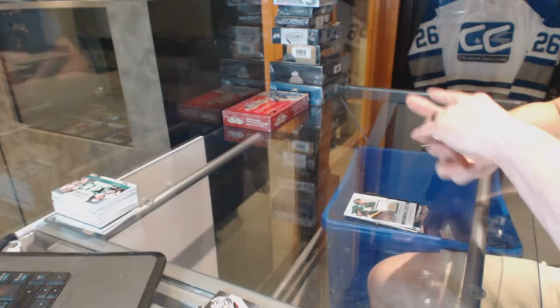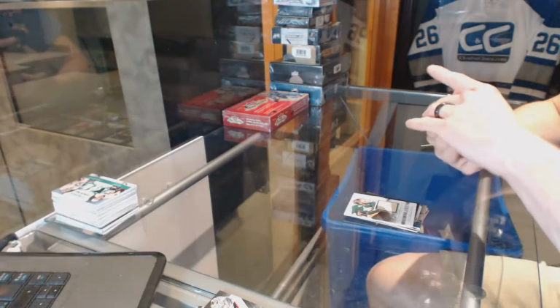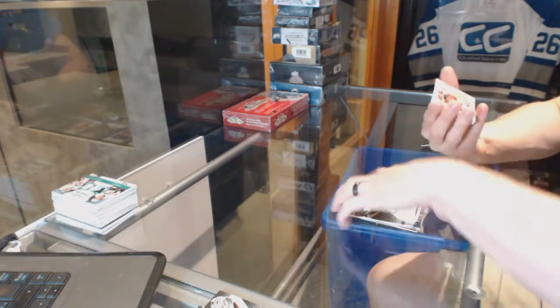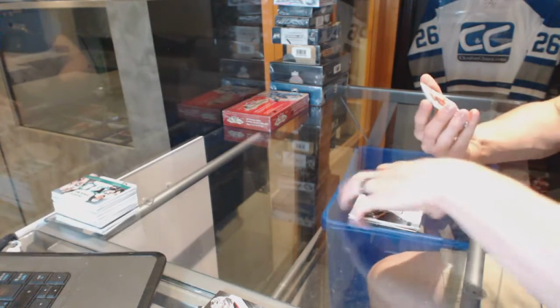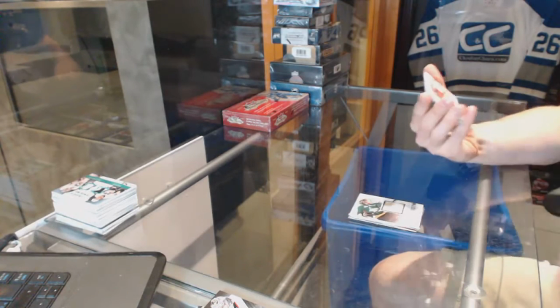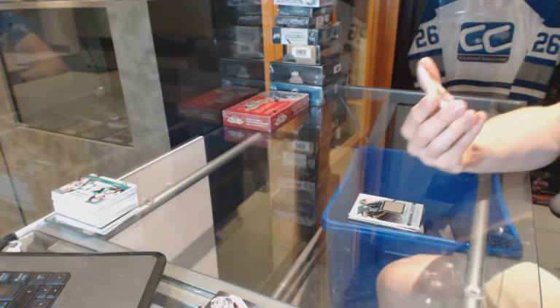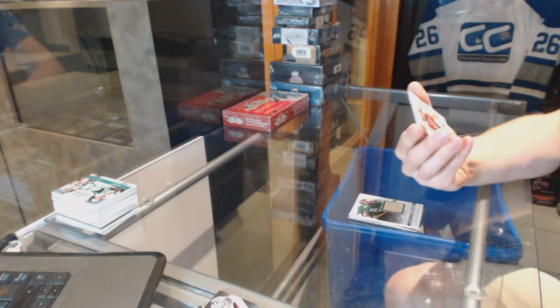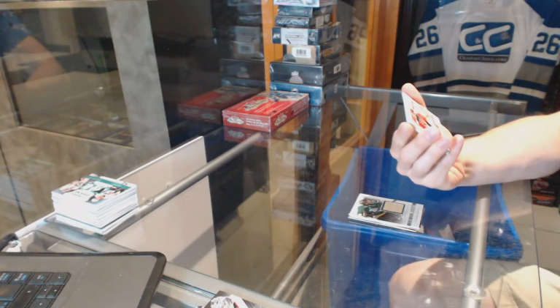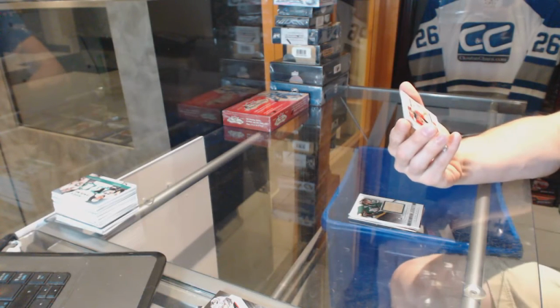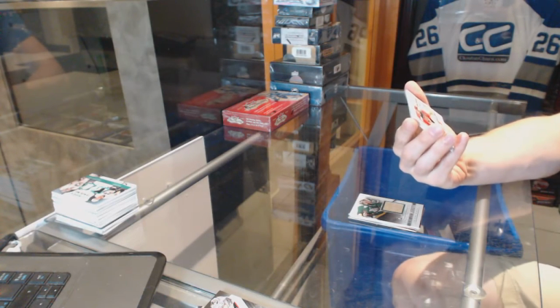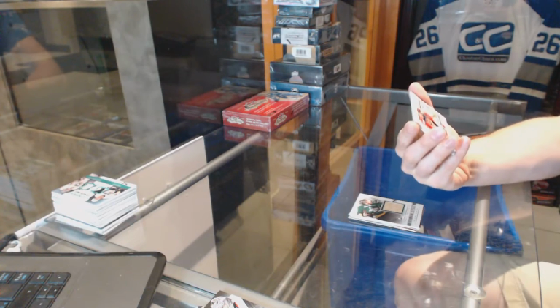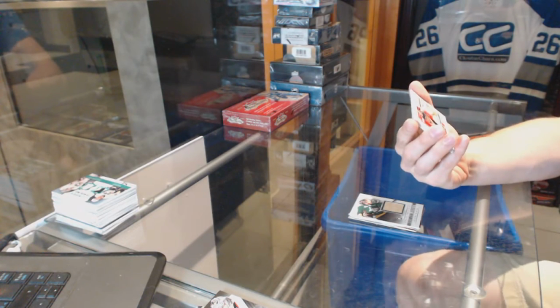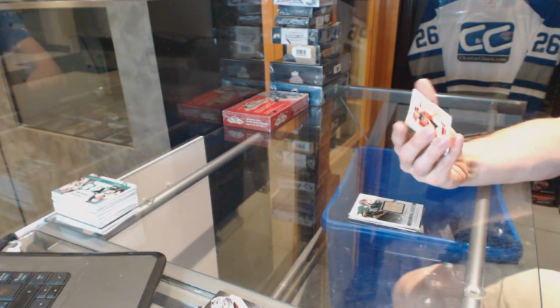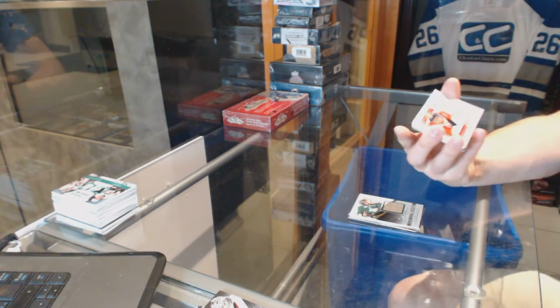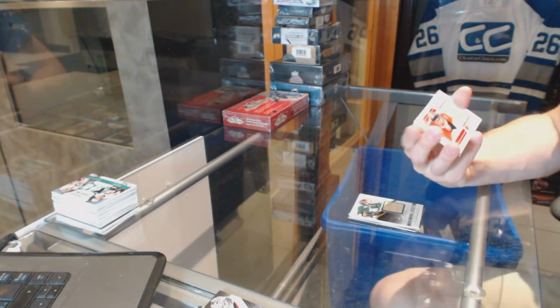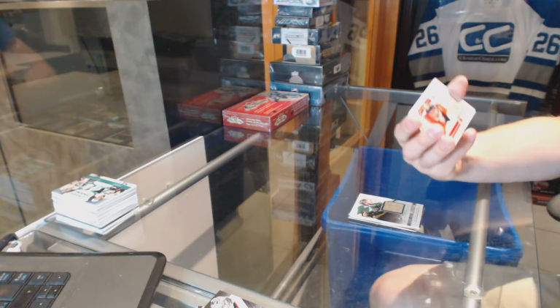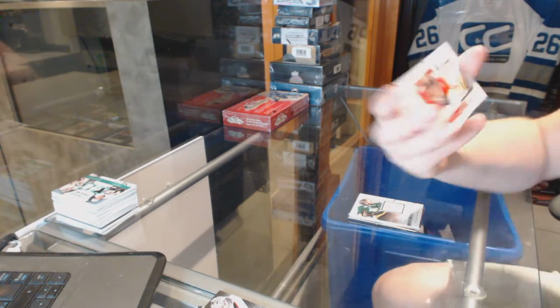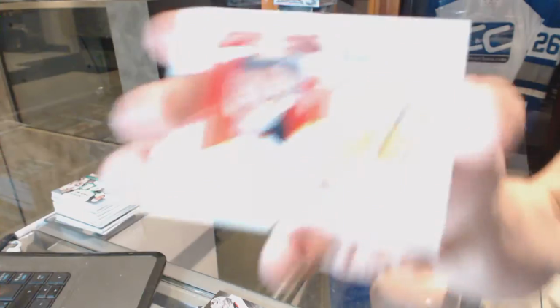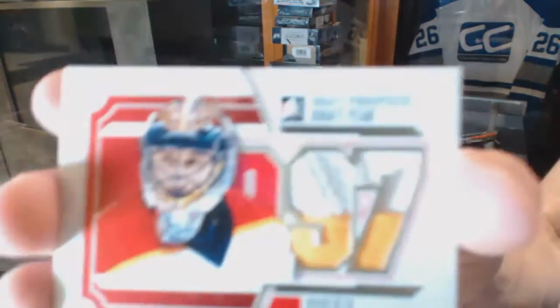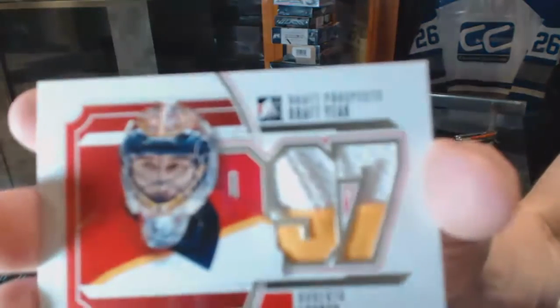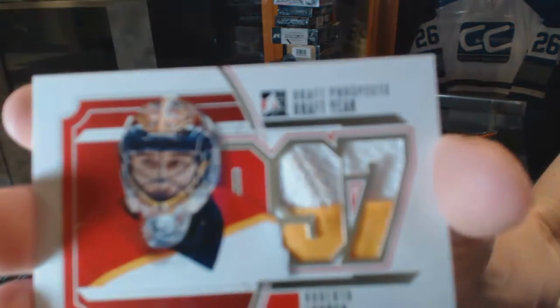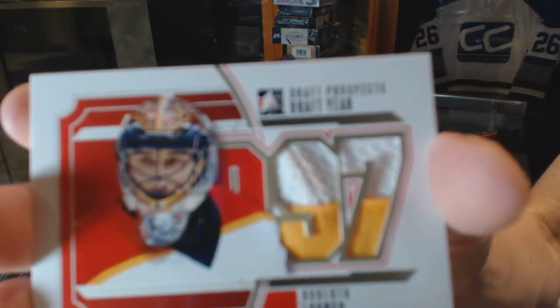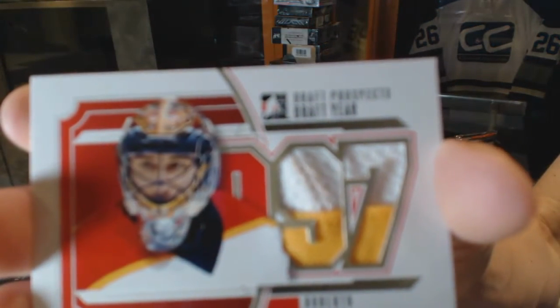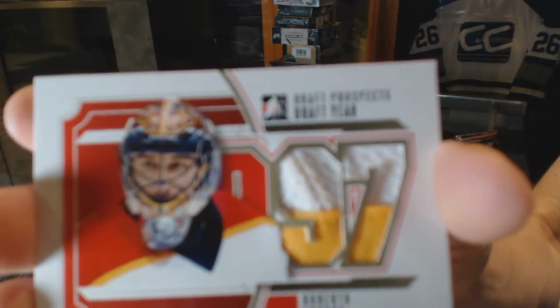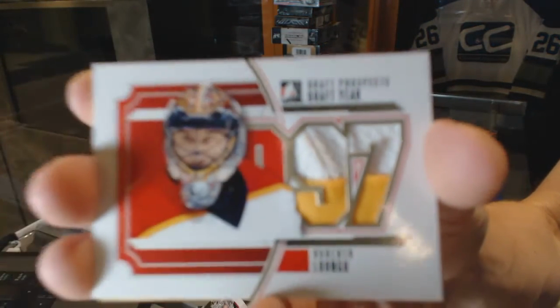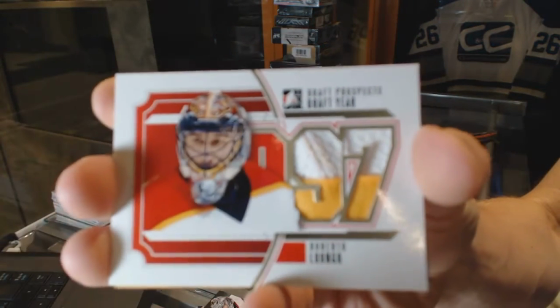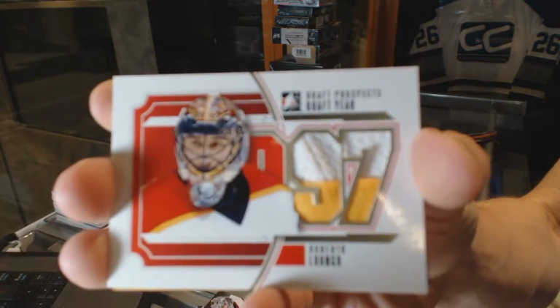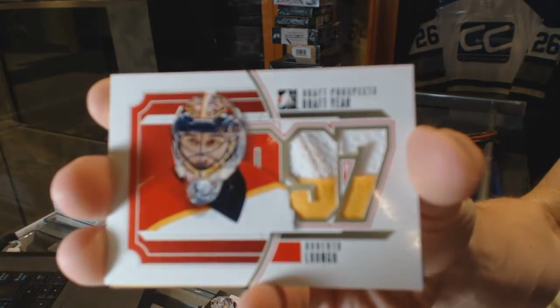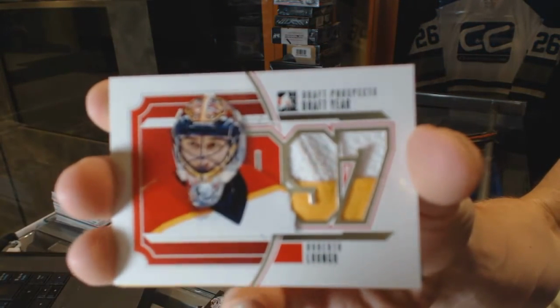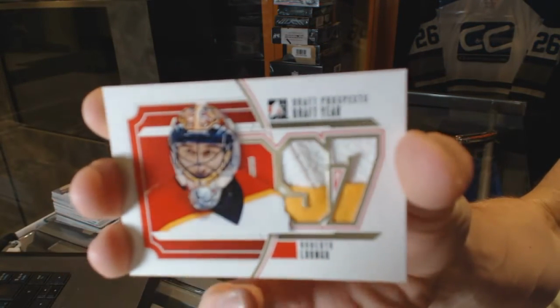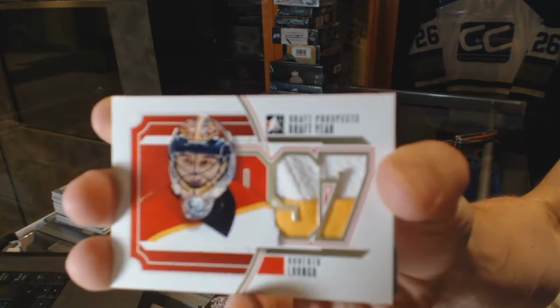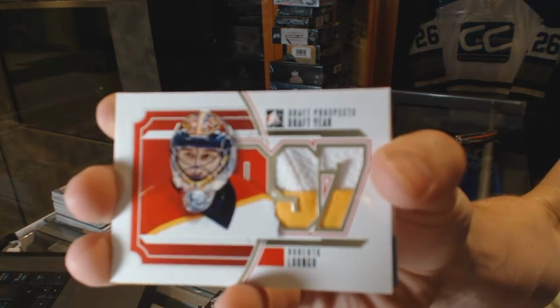We've got a two-color draft year jersey, Gold, out of 10 for the Florida Panthers — Roberto Luongo.